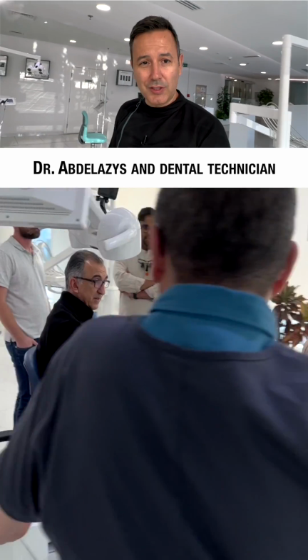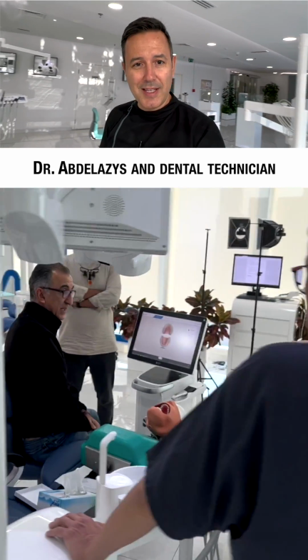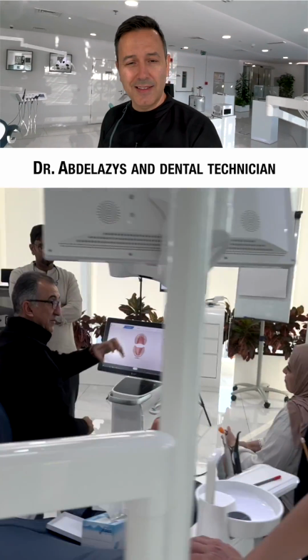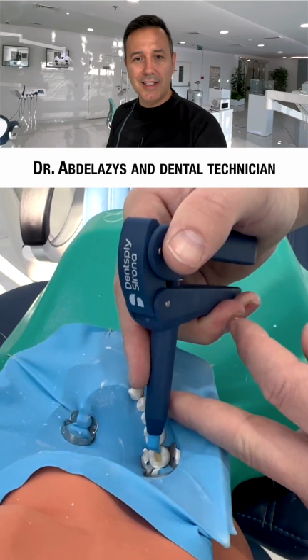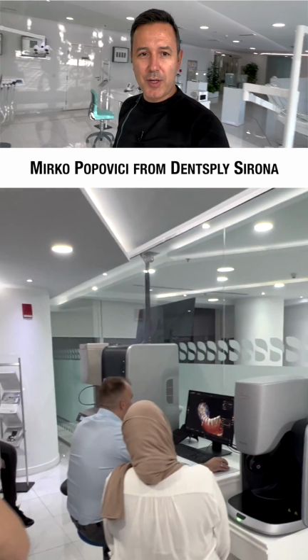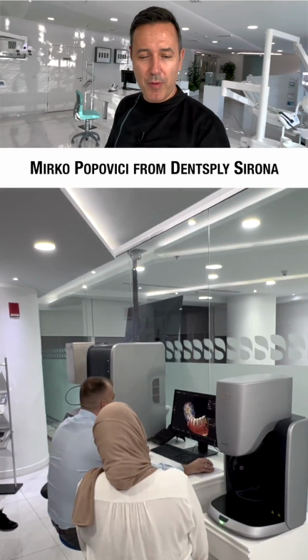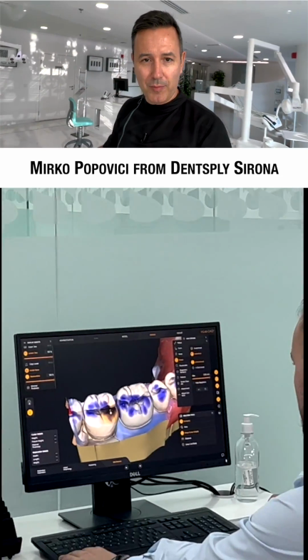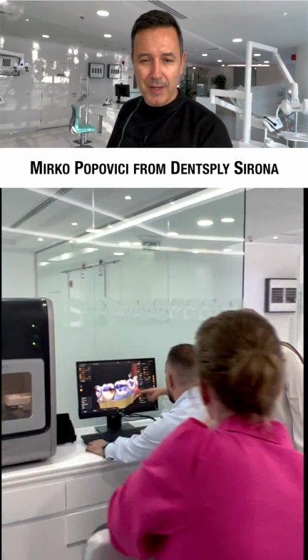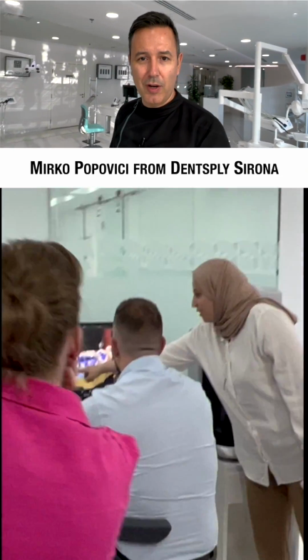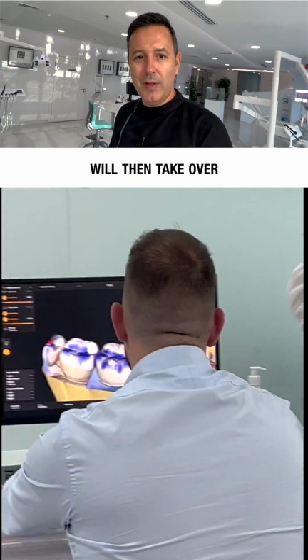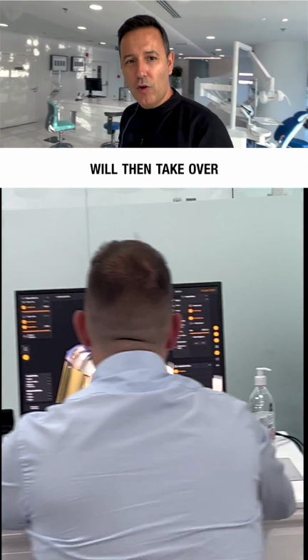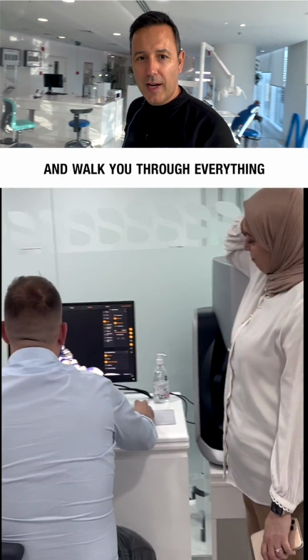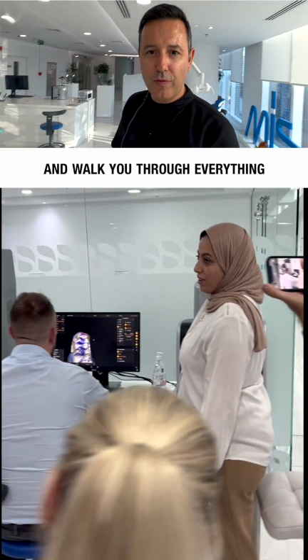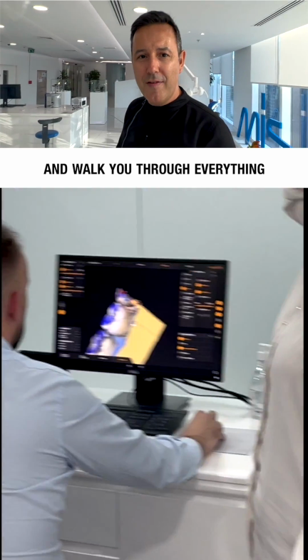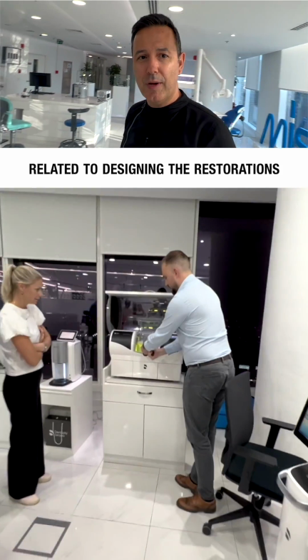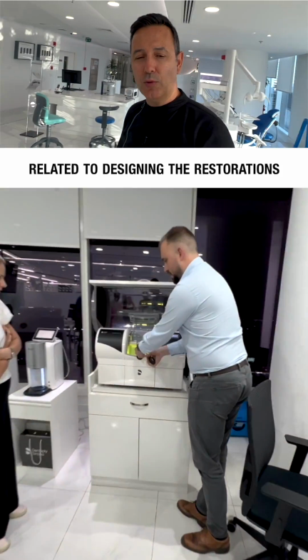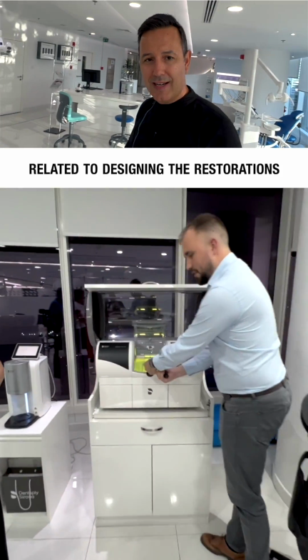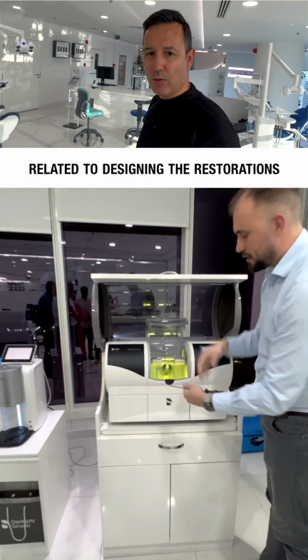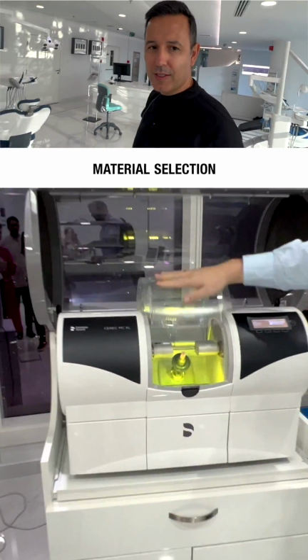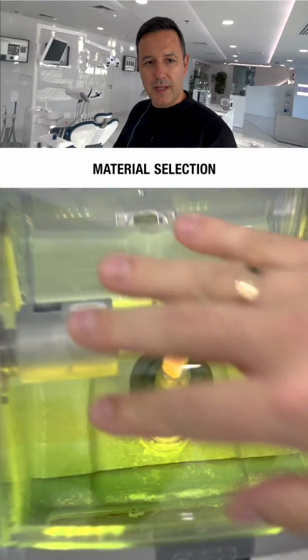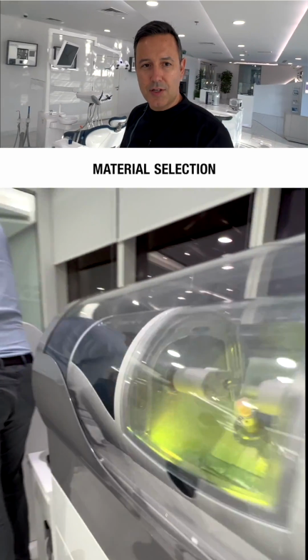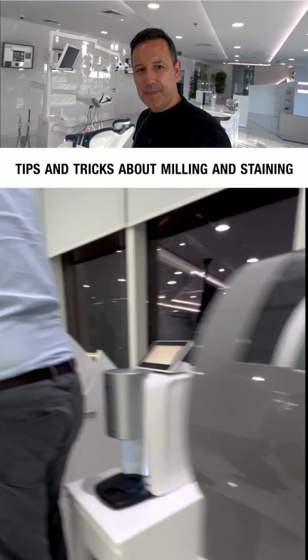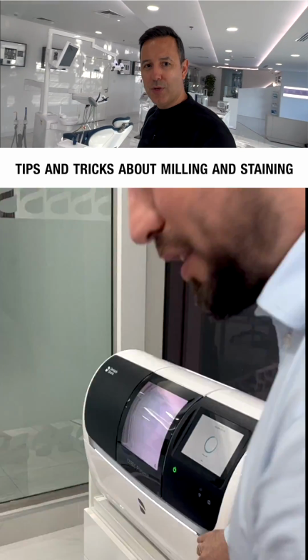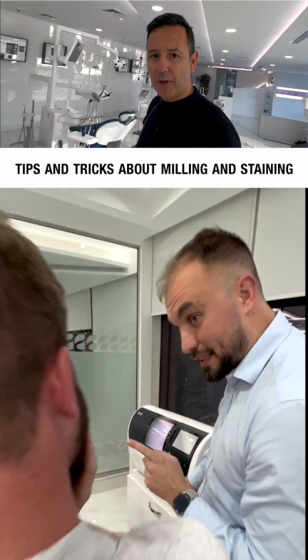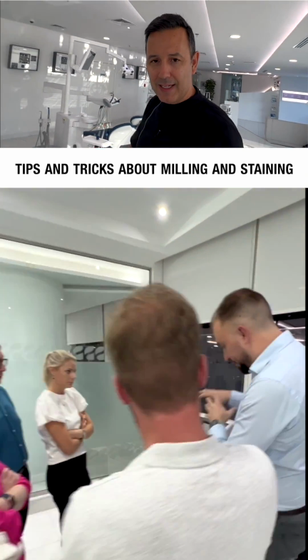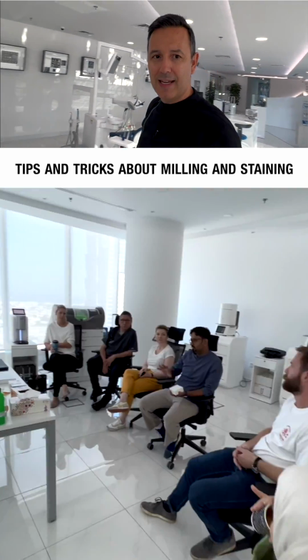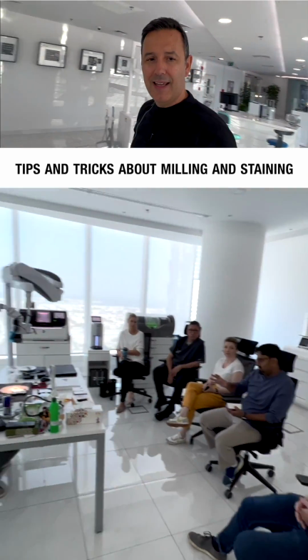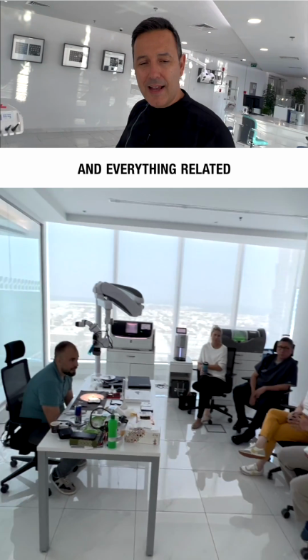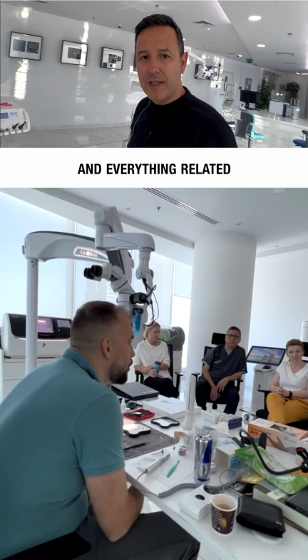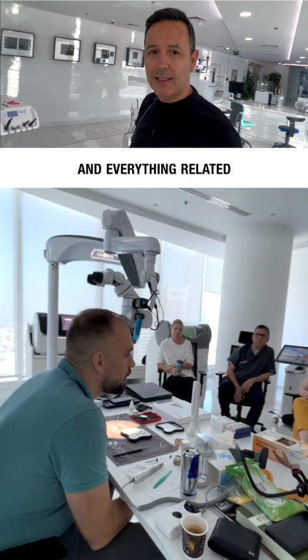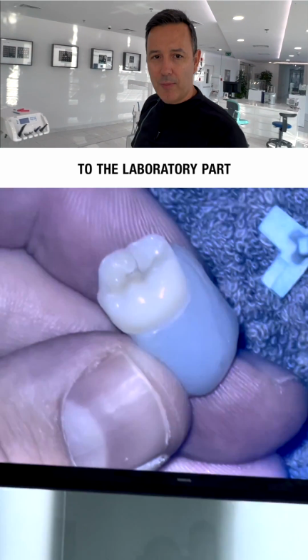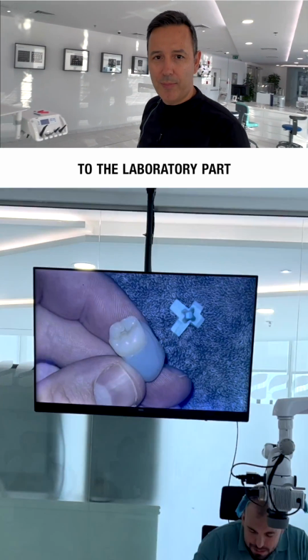Dr. Abdelaziz and dental technician Mirko Popovich from Dentsply Sirona will then take over and walk you through everything related to designing the restorations, material selection, tips and tricks about milling and staining, and everything related to the laboratory part.